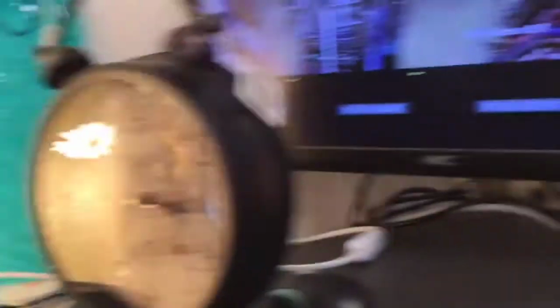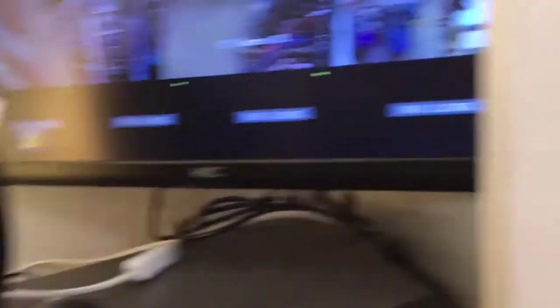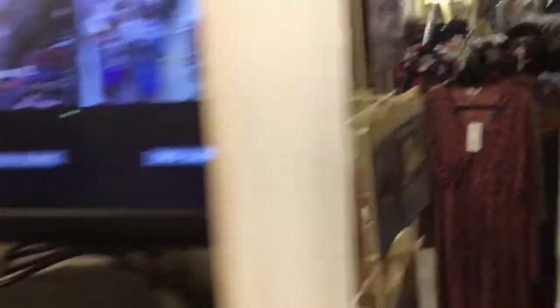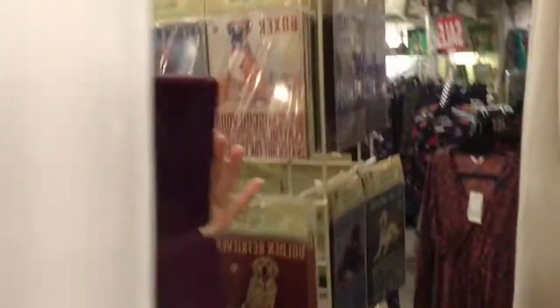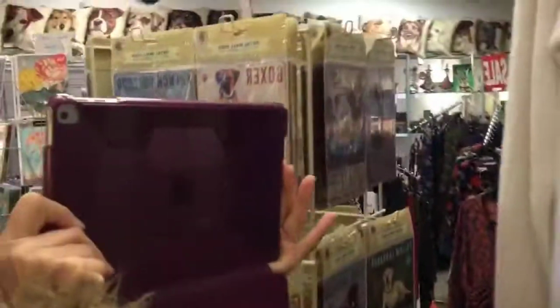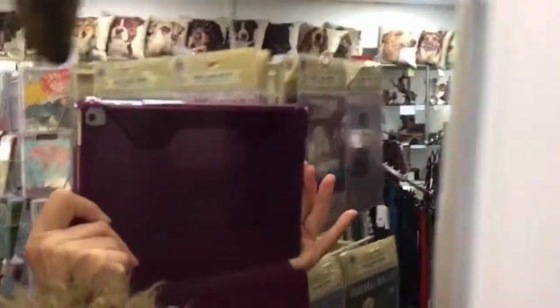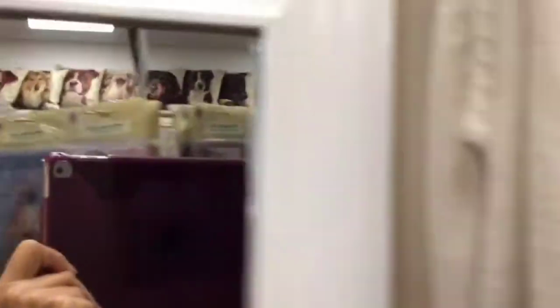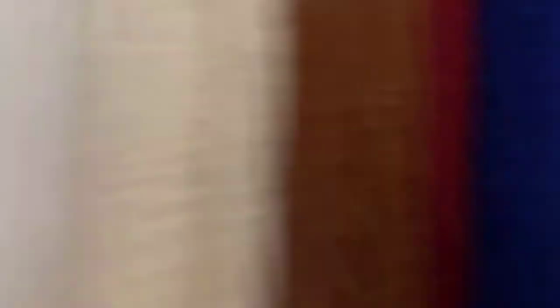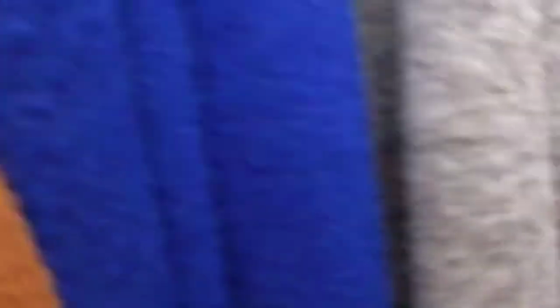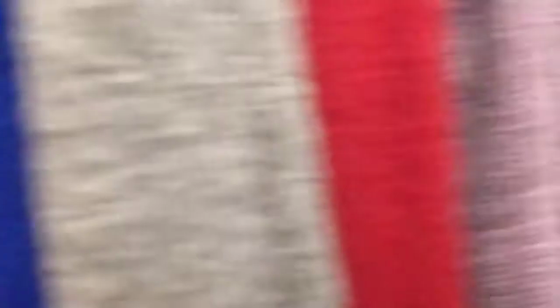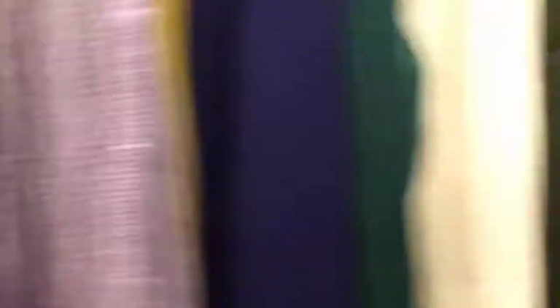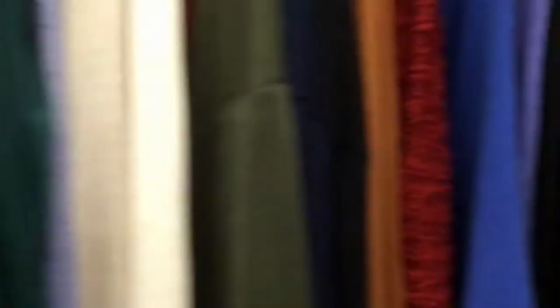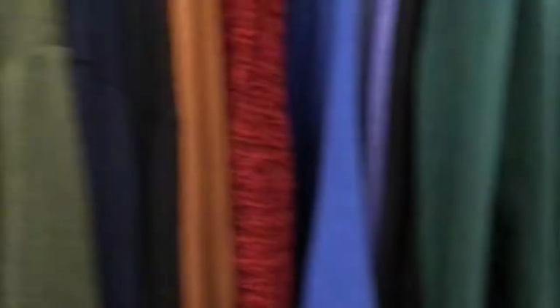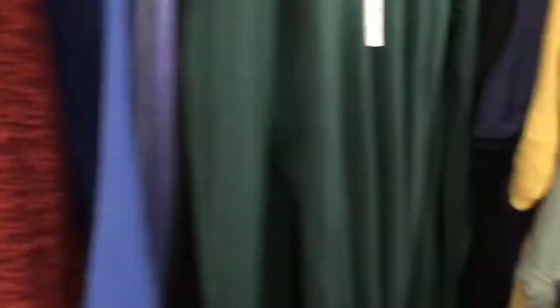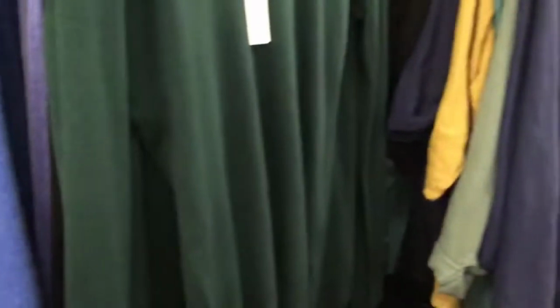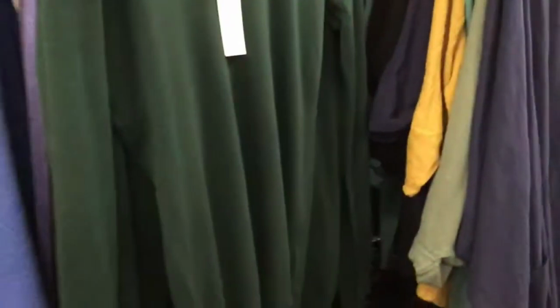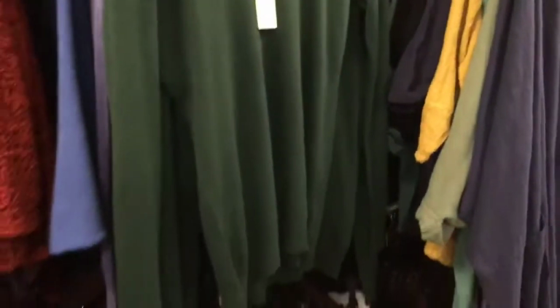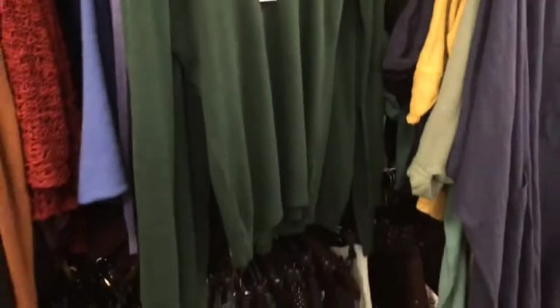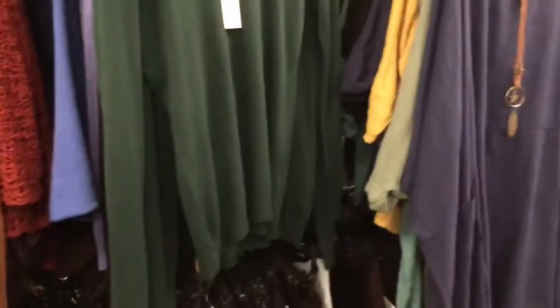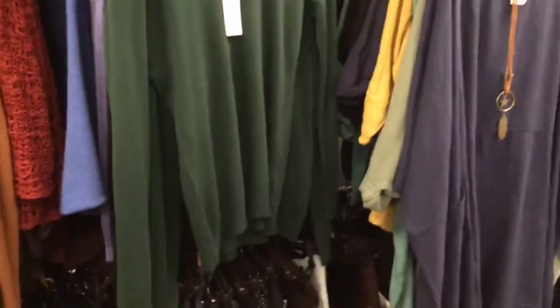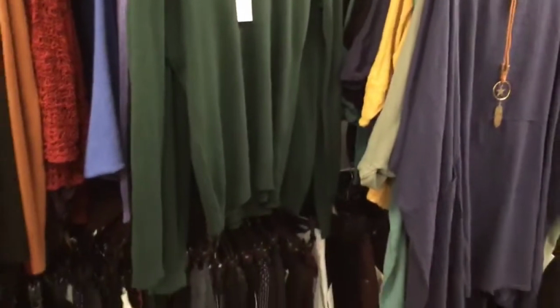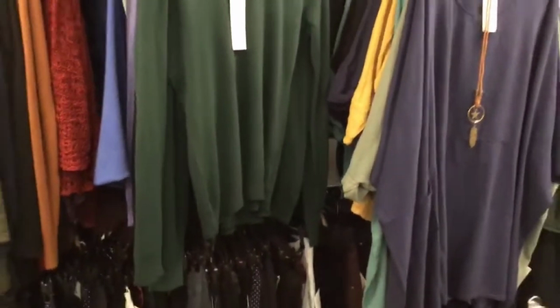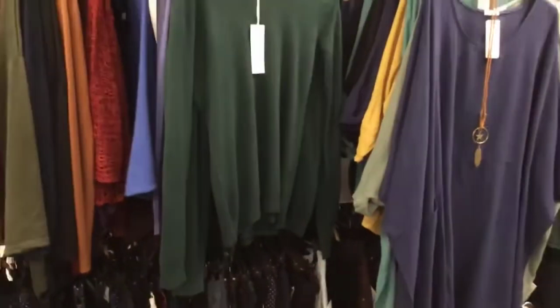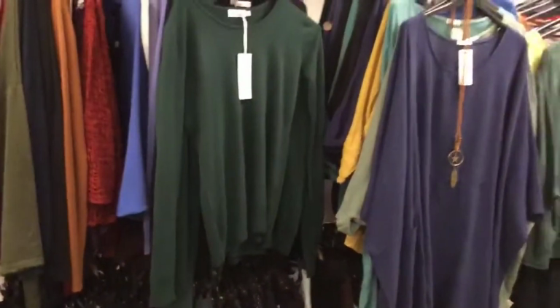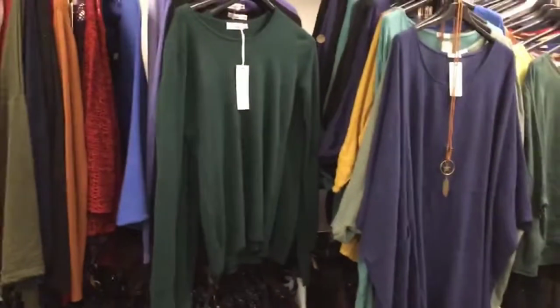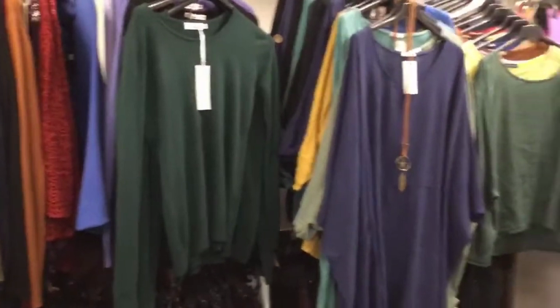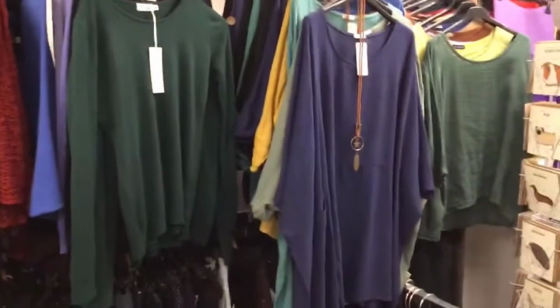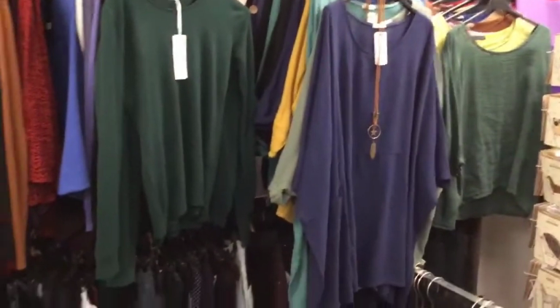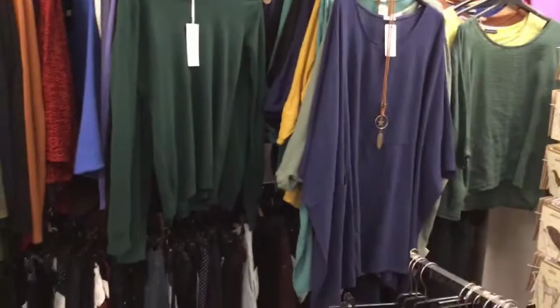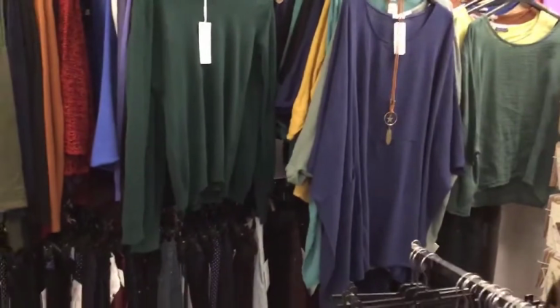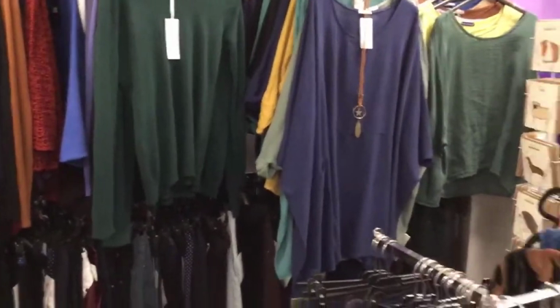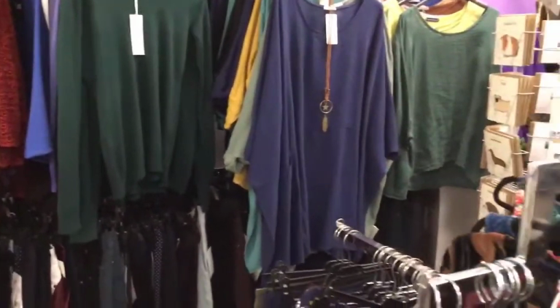Then I'm going to show you that we have the usual linens. A lot of you are familiar with those - the one size linens.